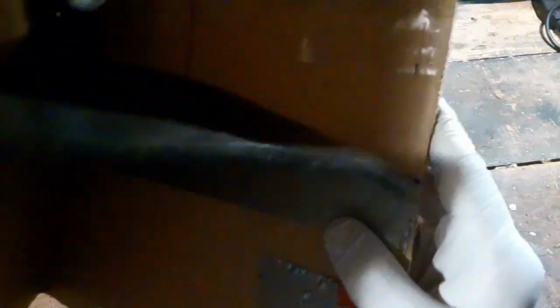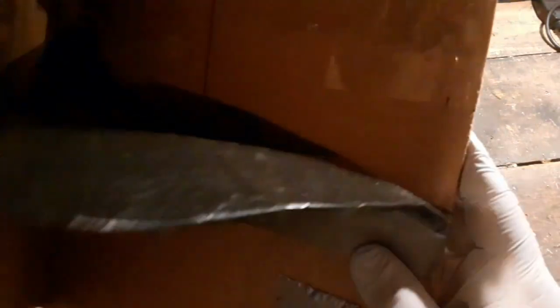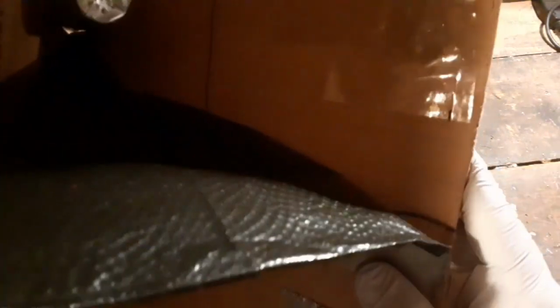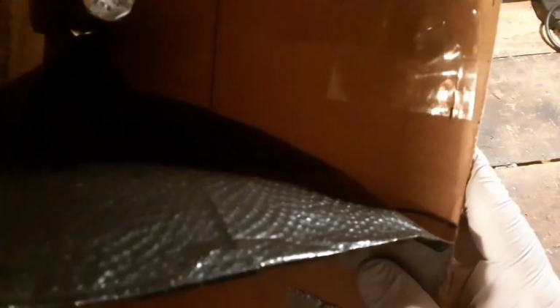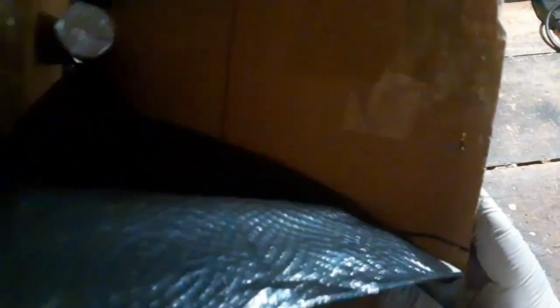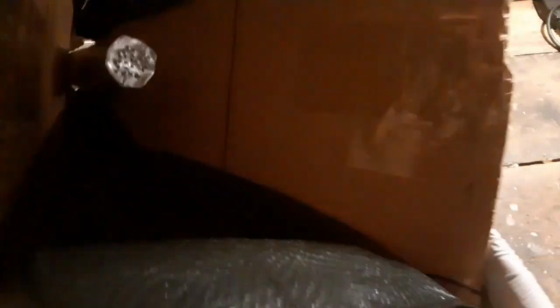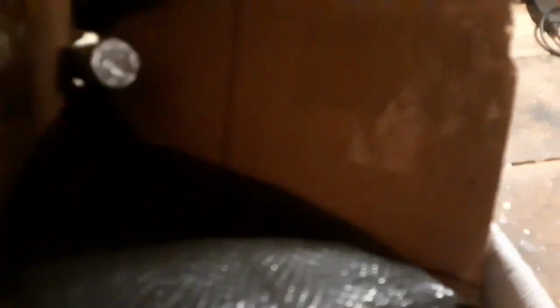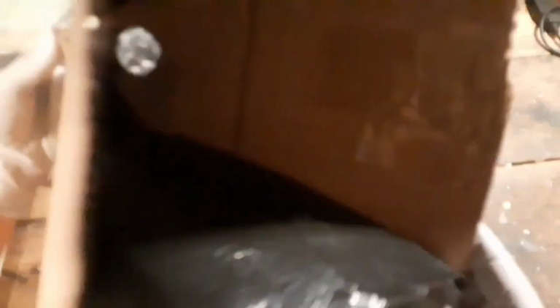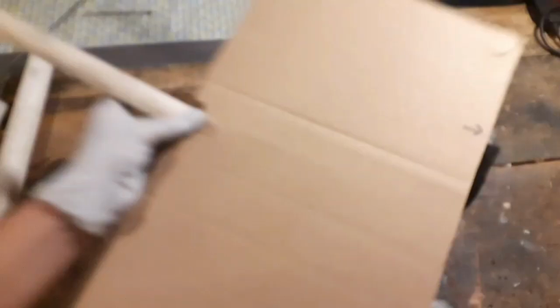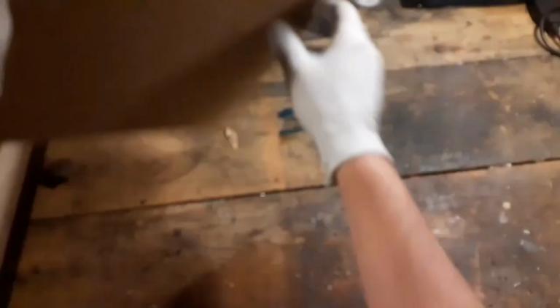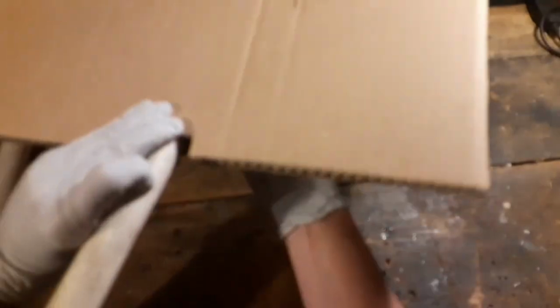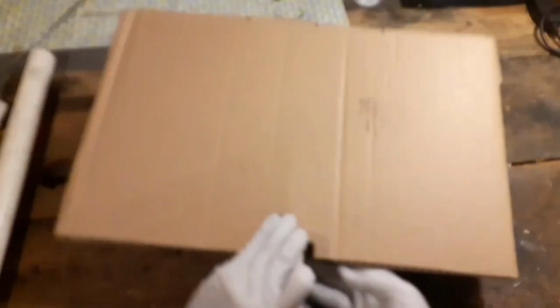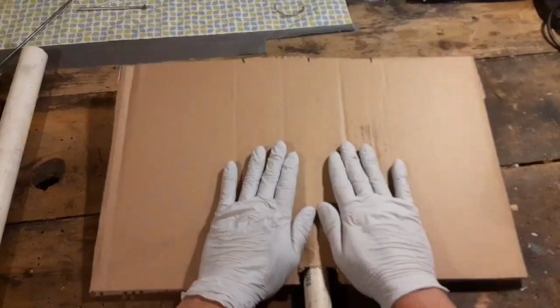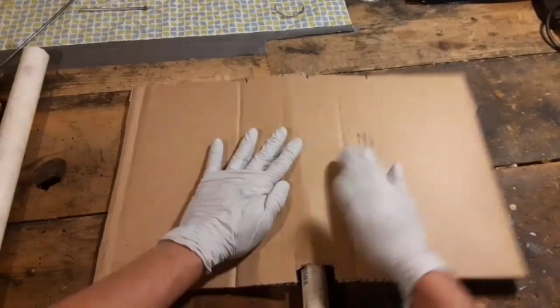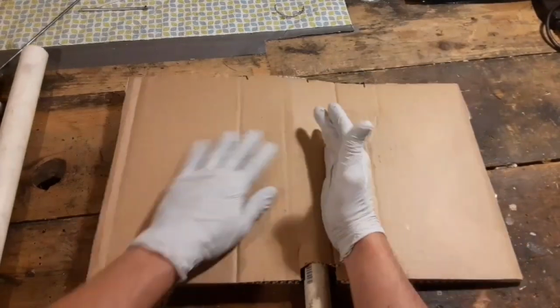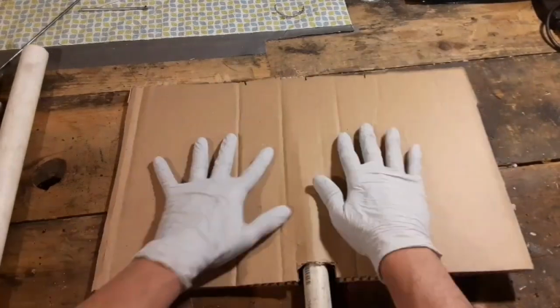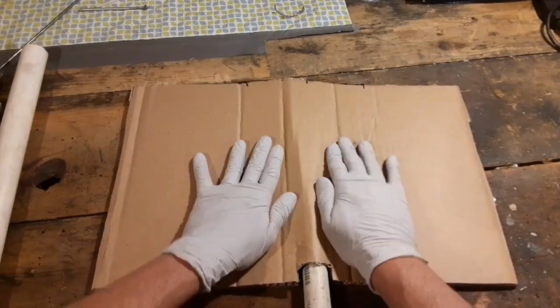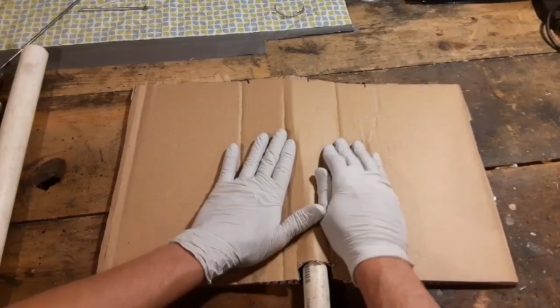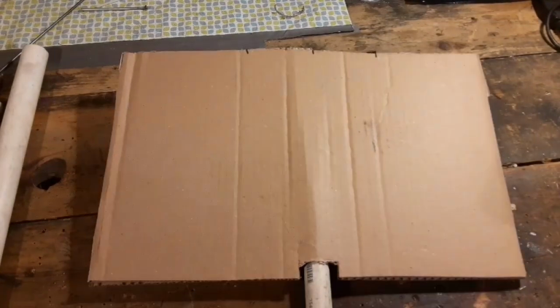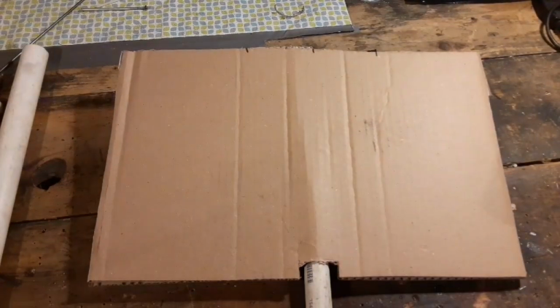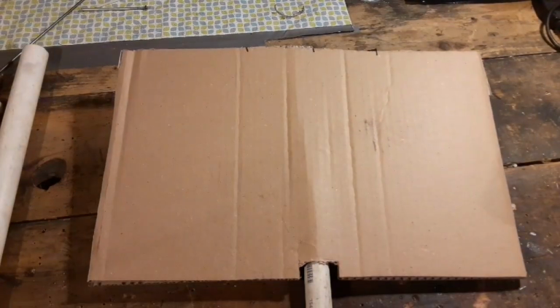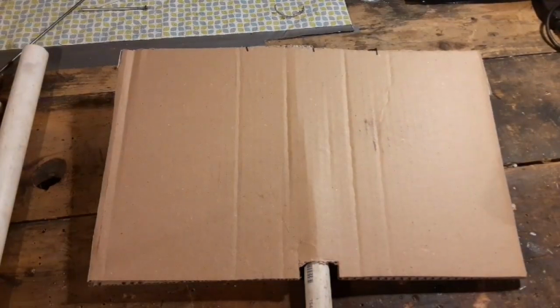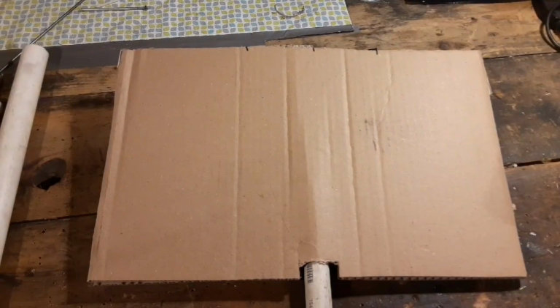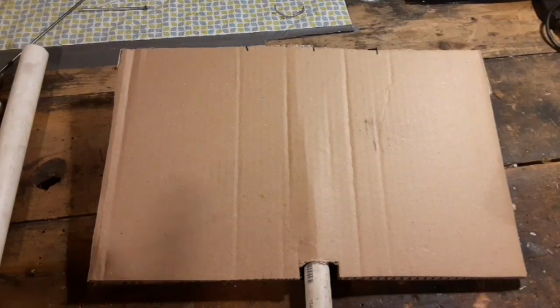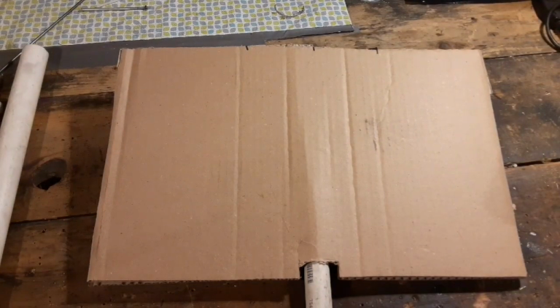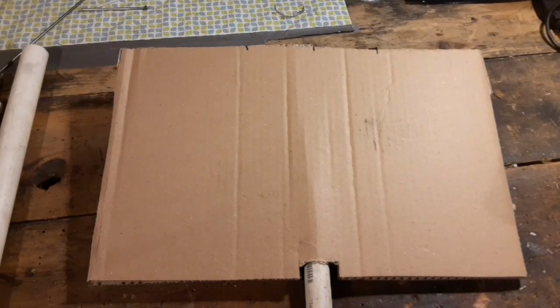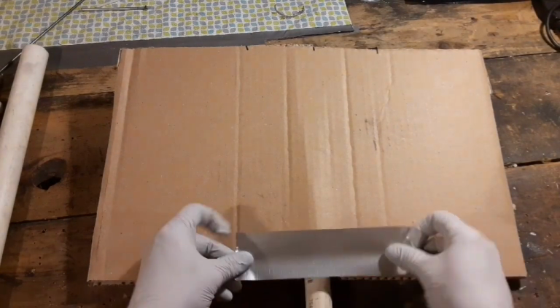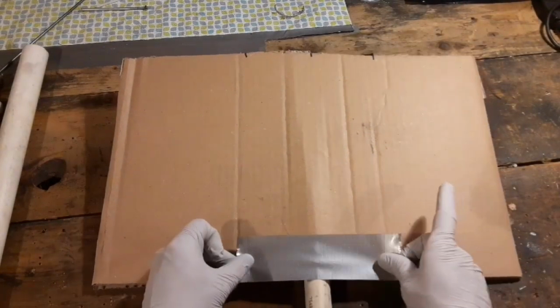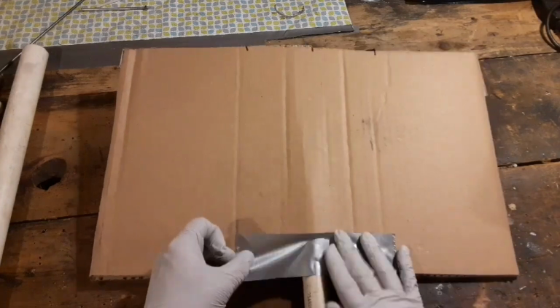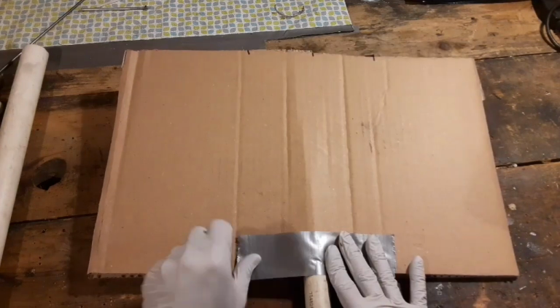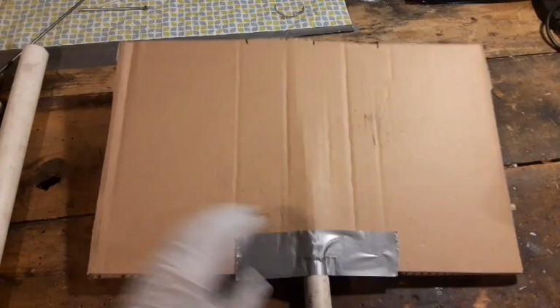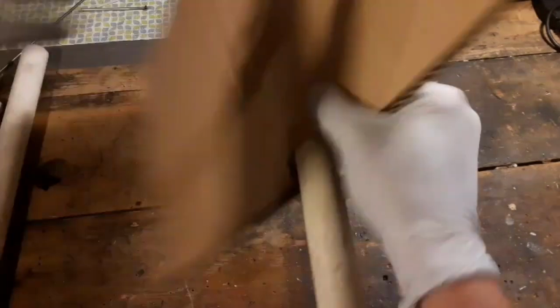I didn't cut the hole big enough, obviously. You can put it in about three, four inches maybe, flatten it back down and we'll add a little bit of tape to get everything secure.